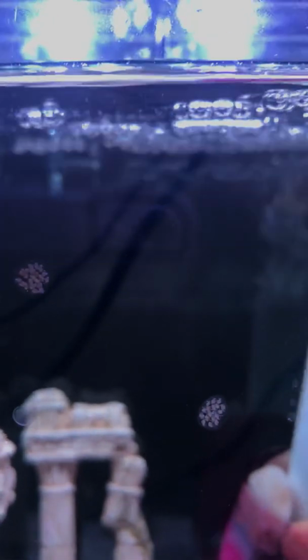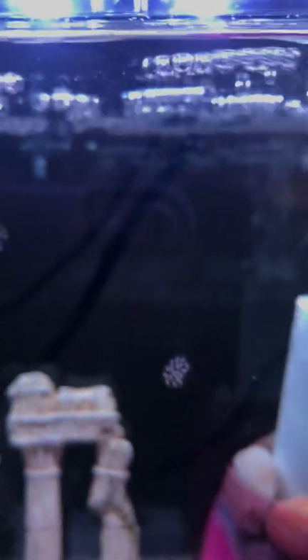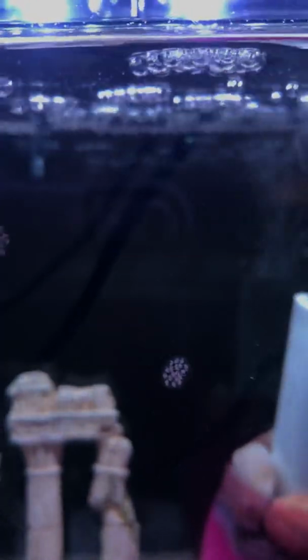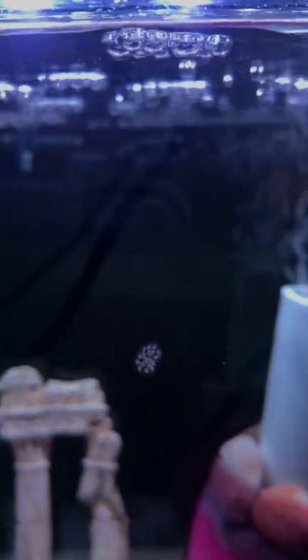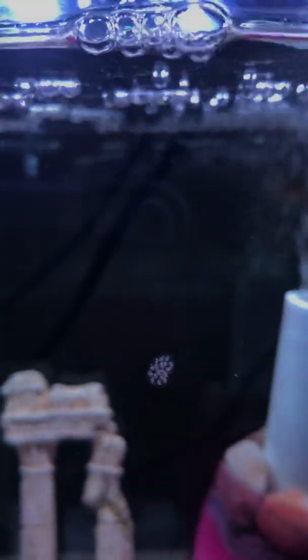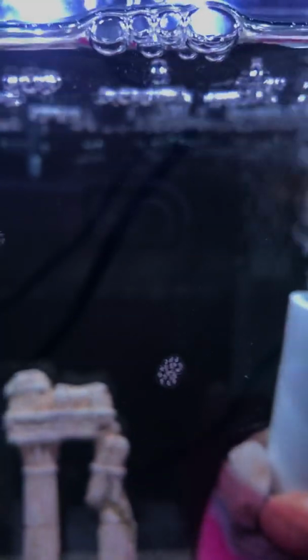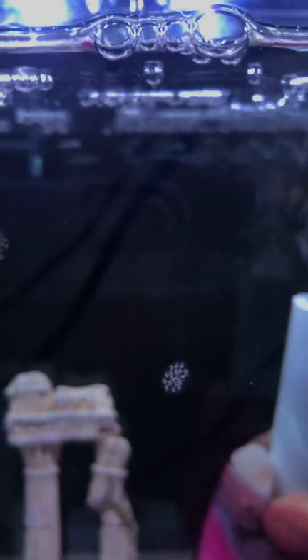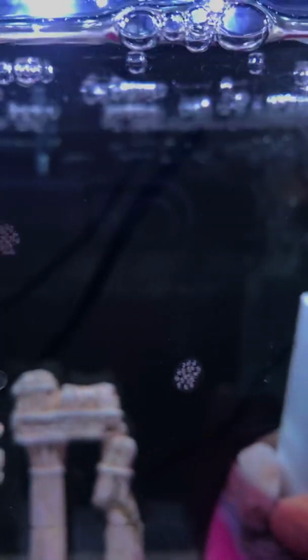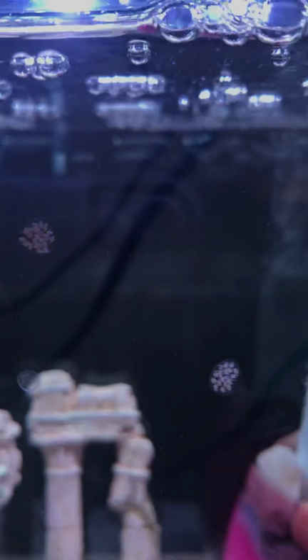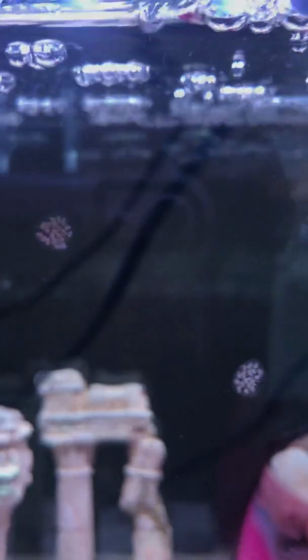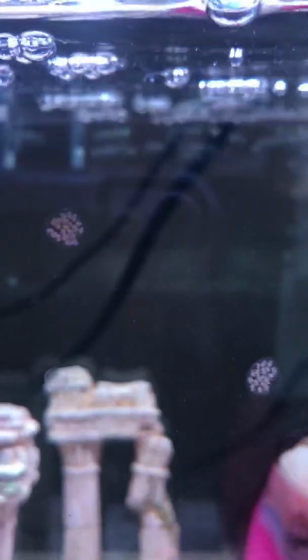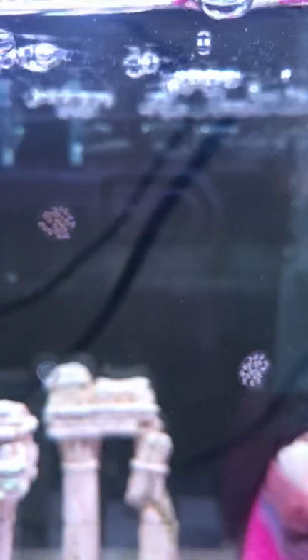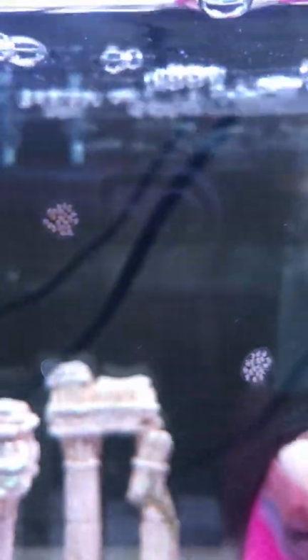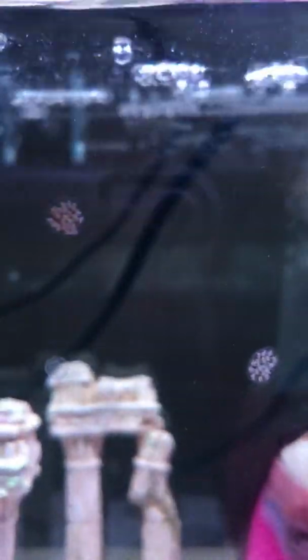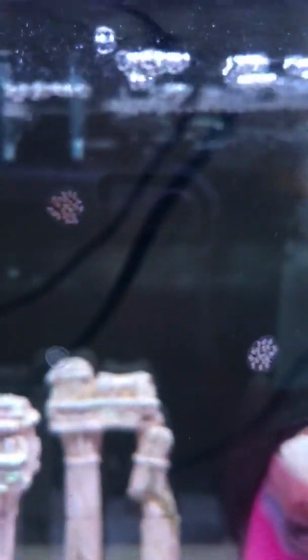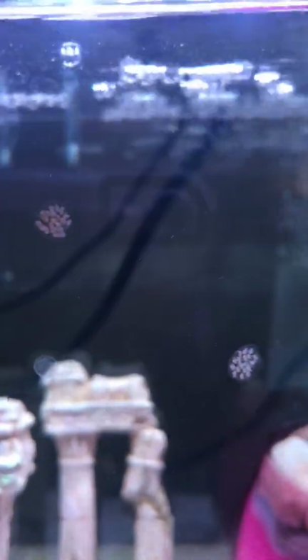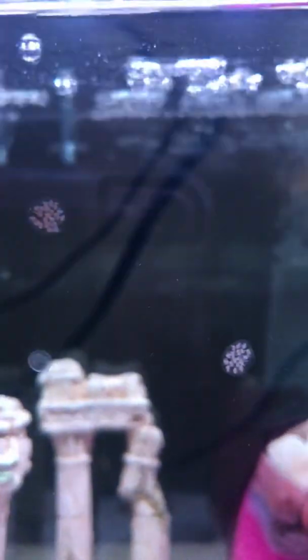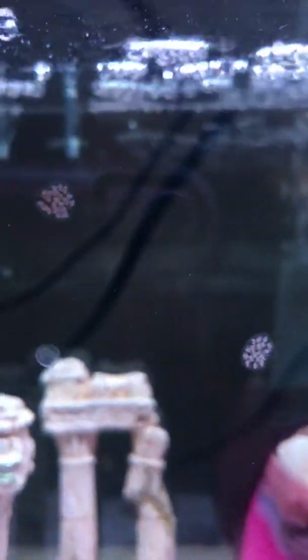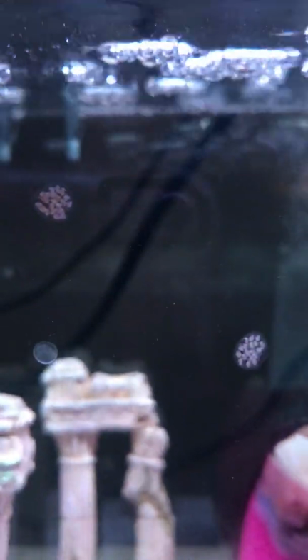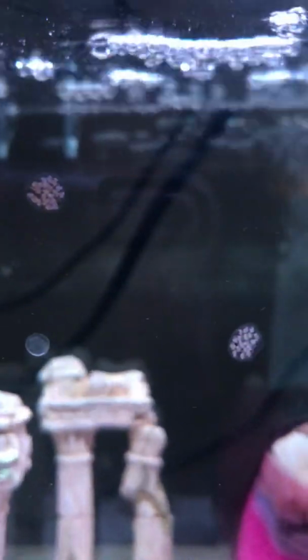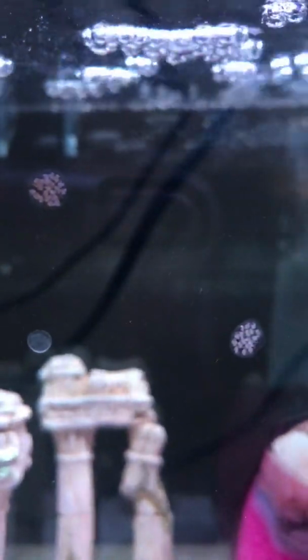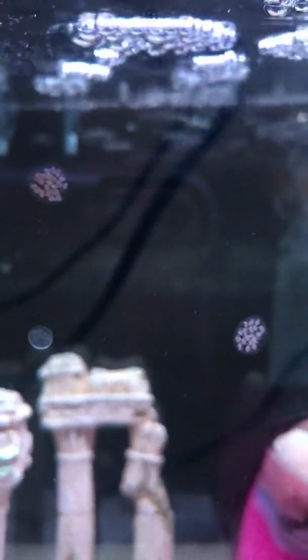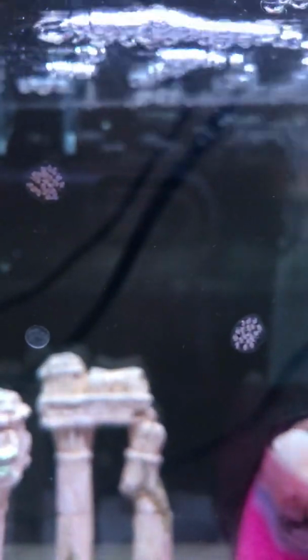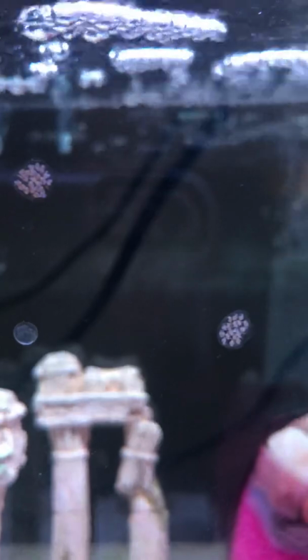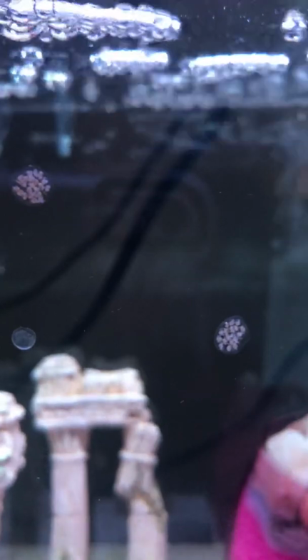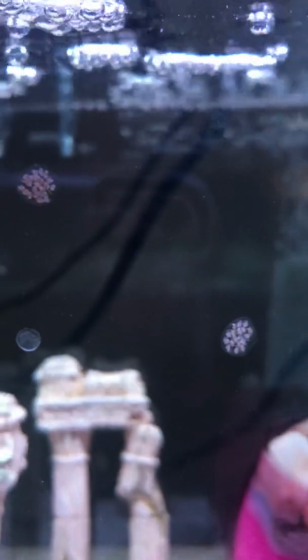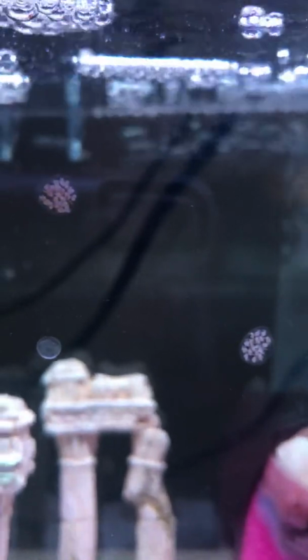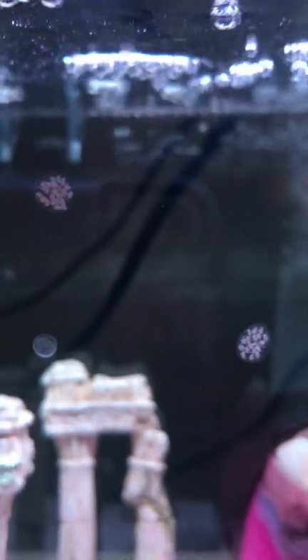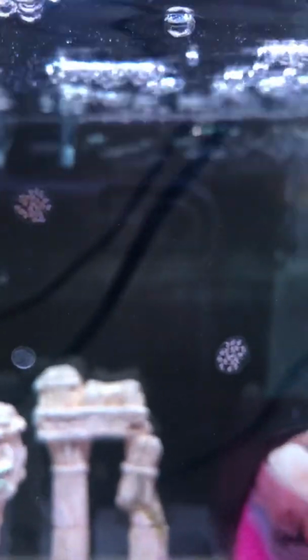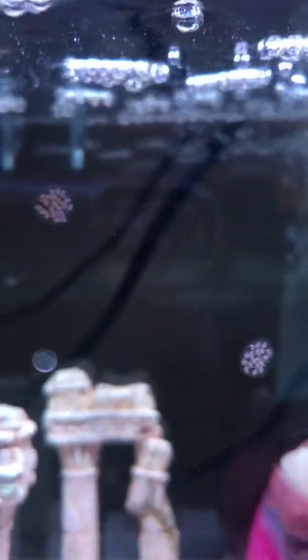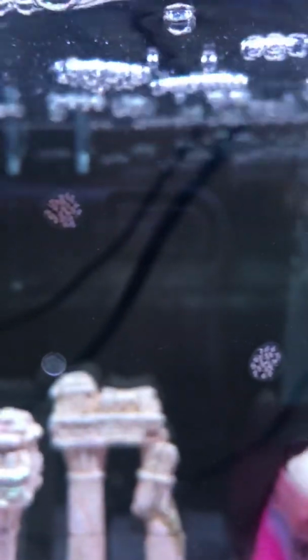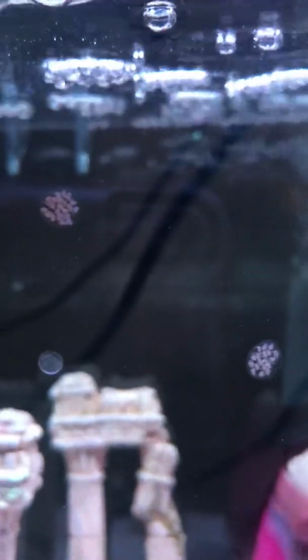That's pretty on par from what I found — it can take about two weeks for the eggs to hatch, and it's been a week and a half.